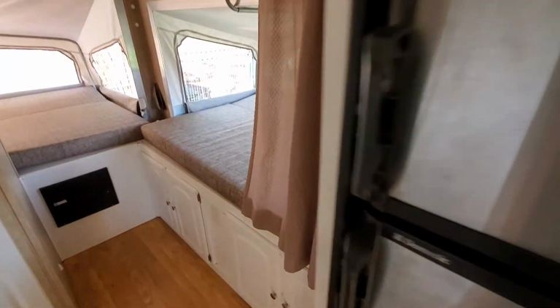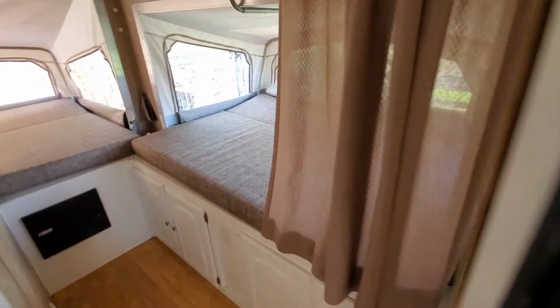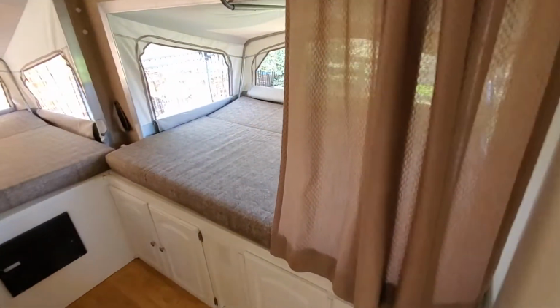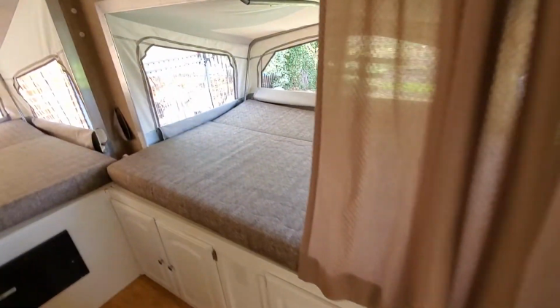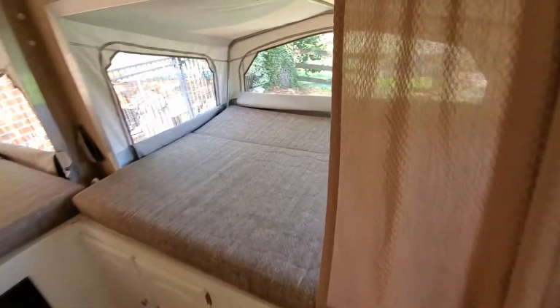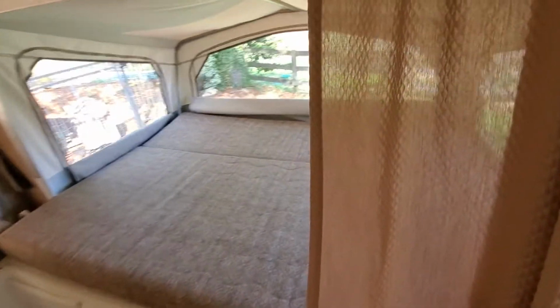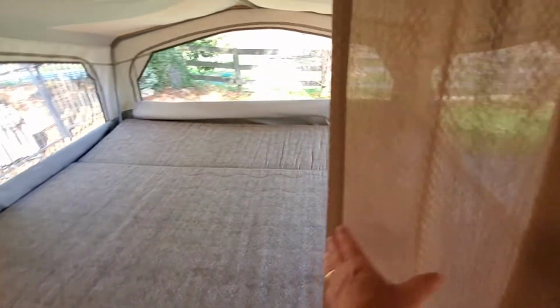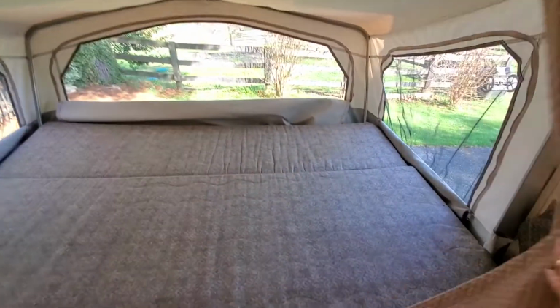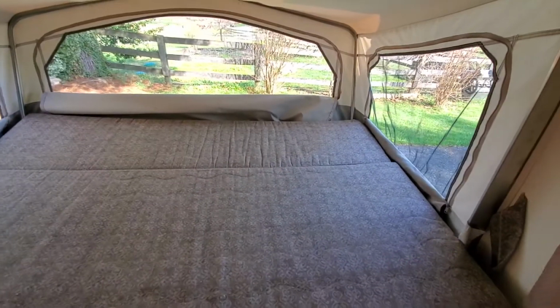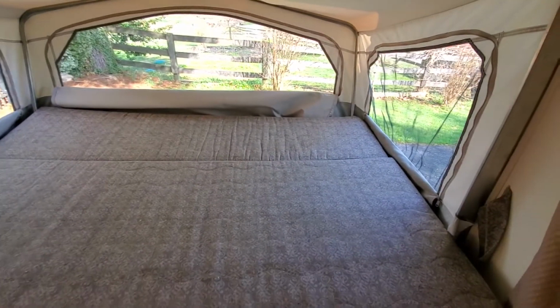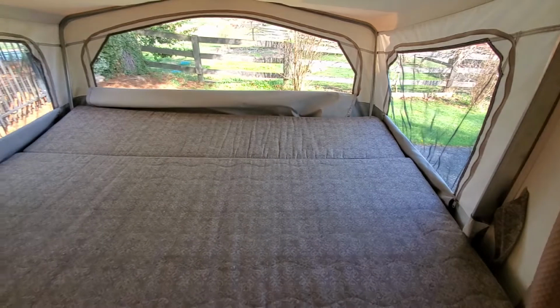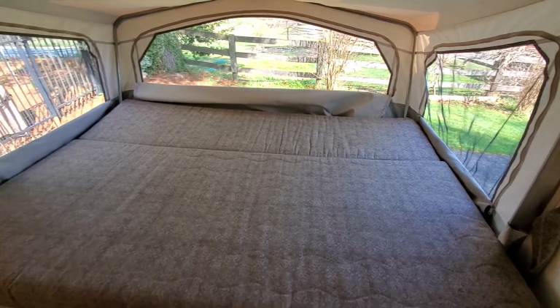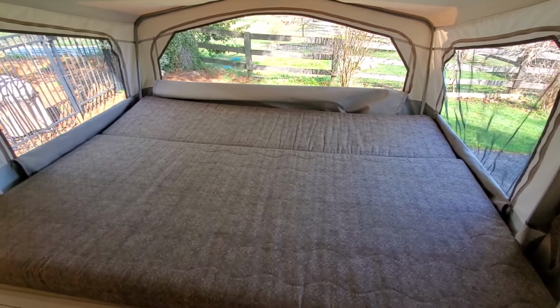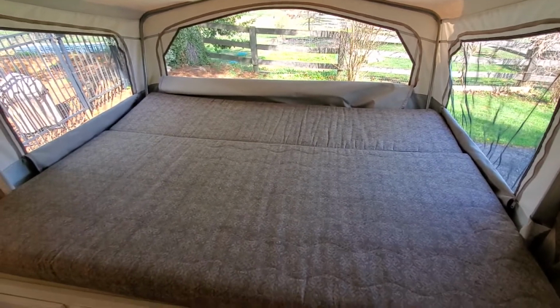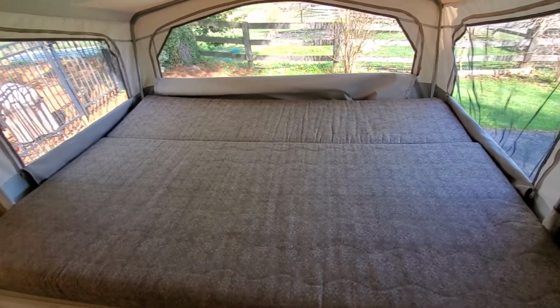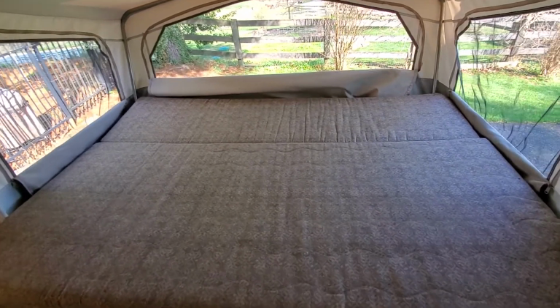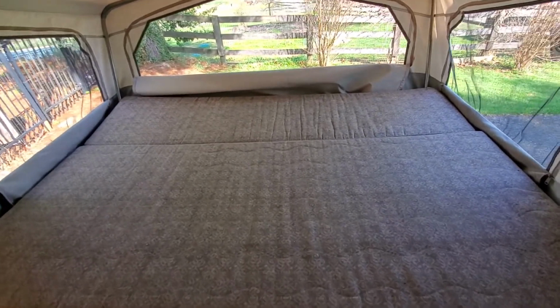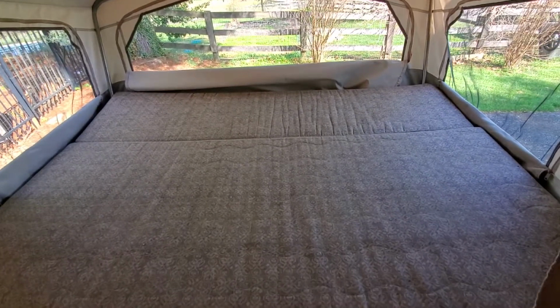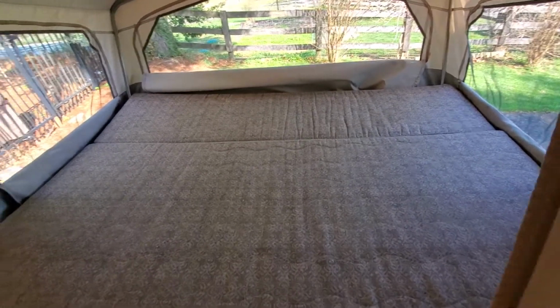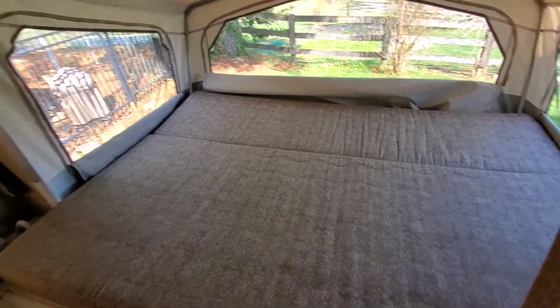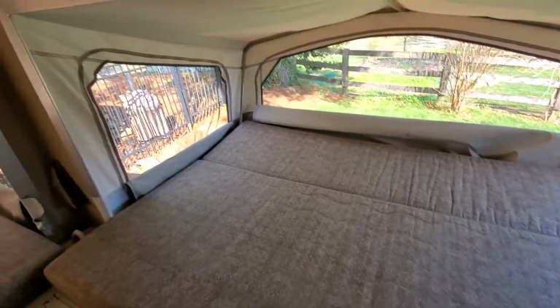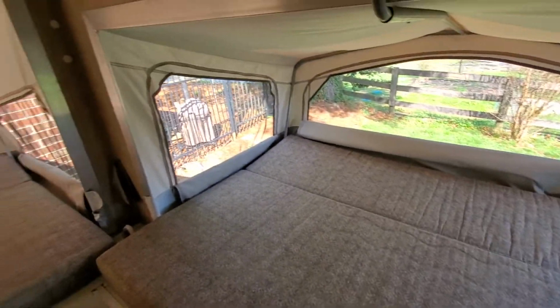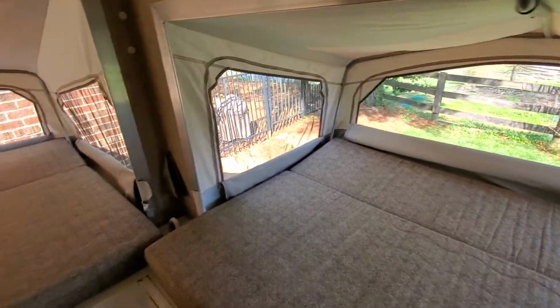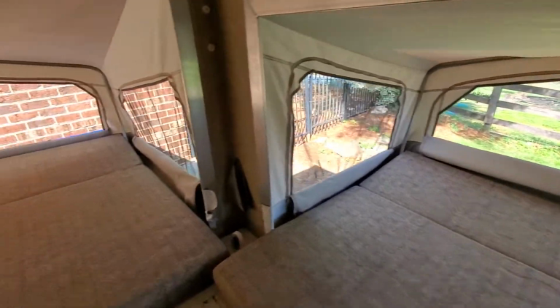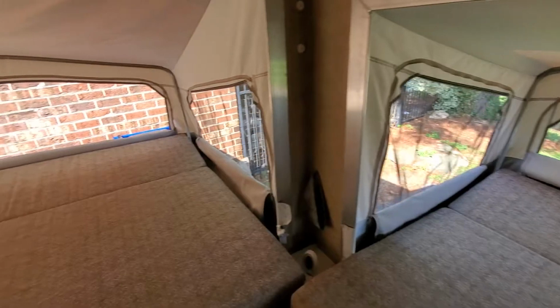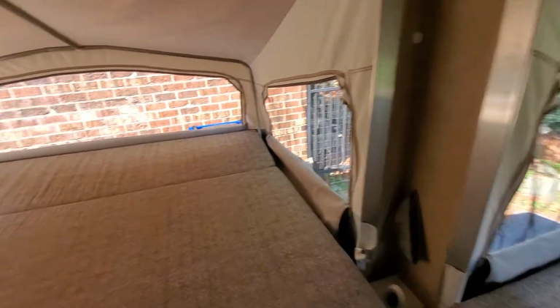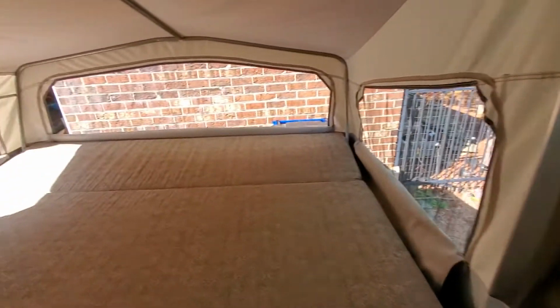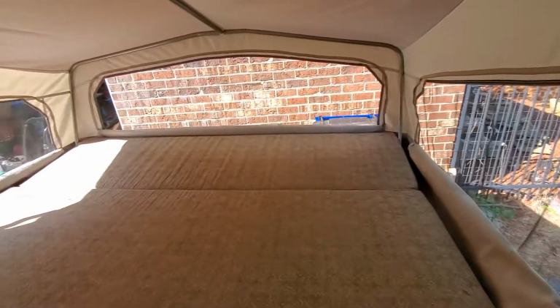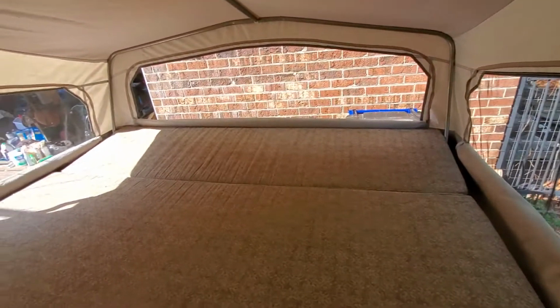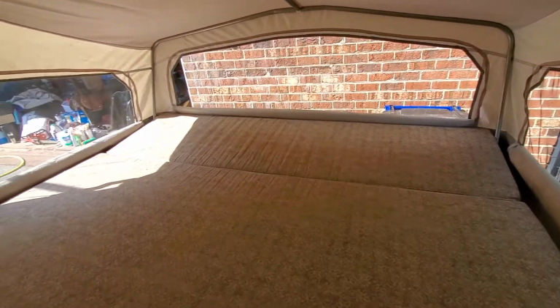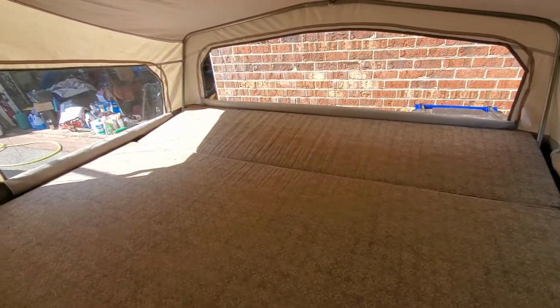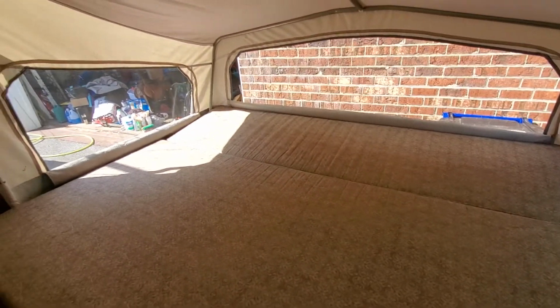Moving back to the side bed — the side bed is more like a twin size, great for a couple of kids or maybe a bigger kid. The rear bed is about the same size as the front, great for two adults.